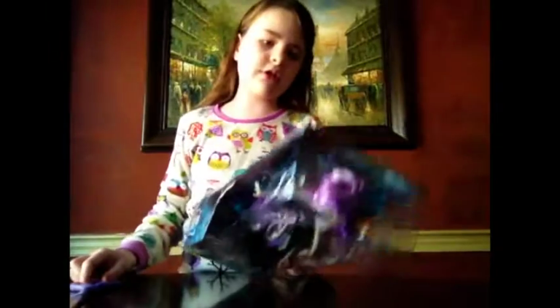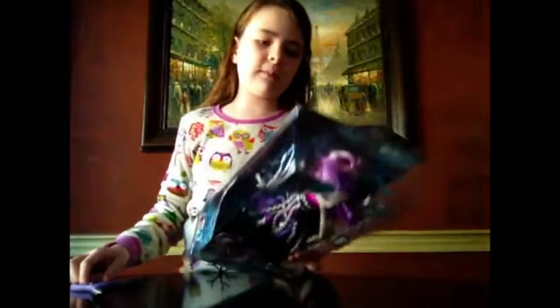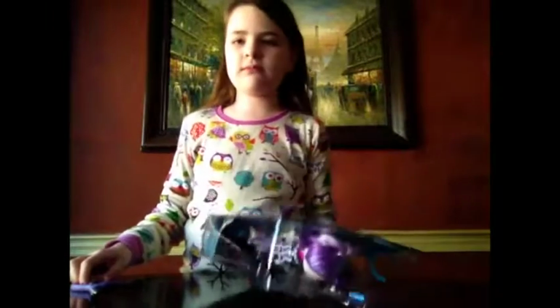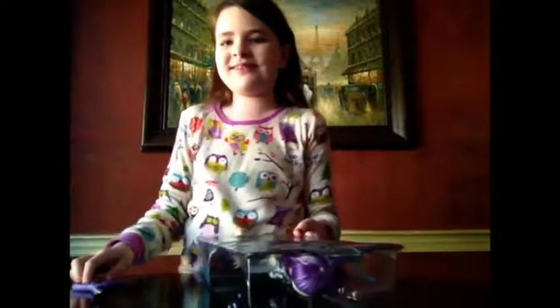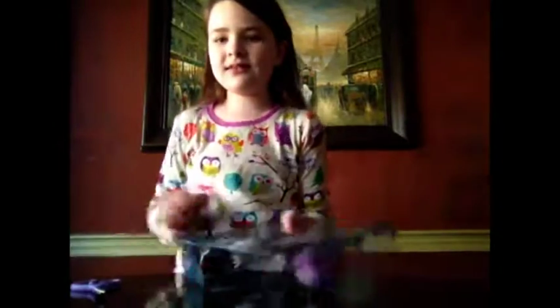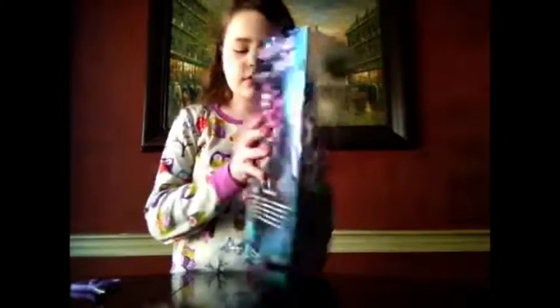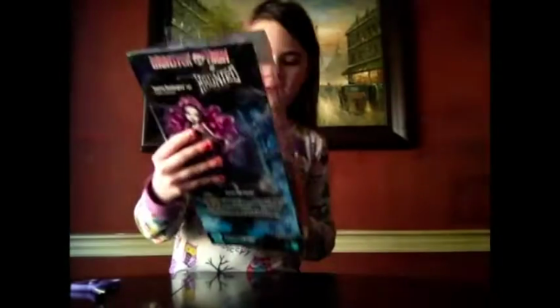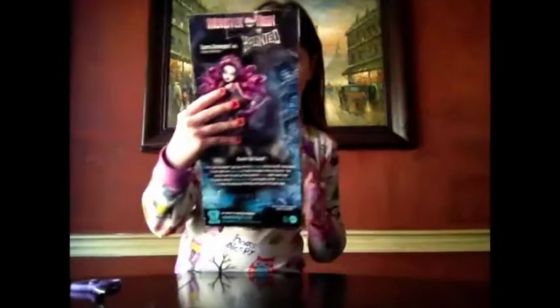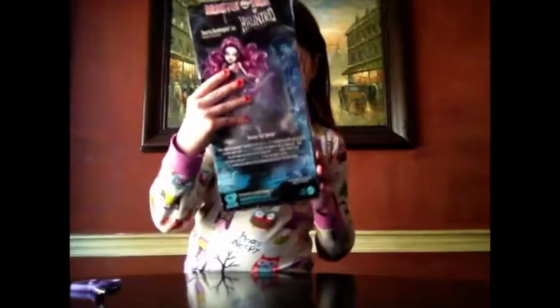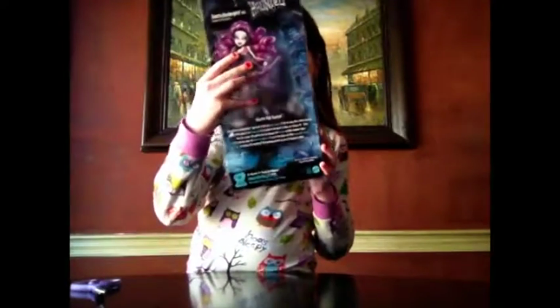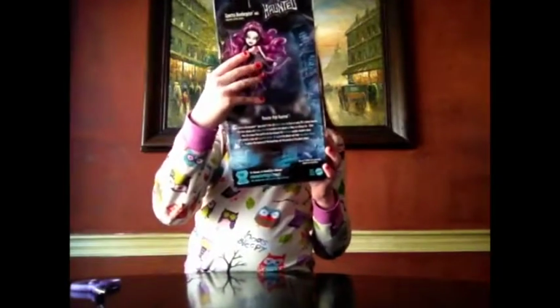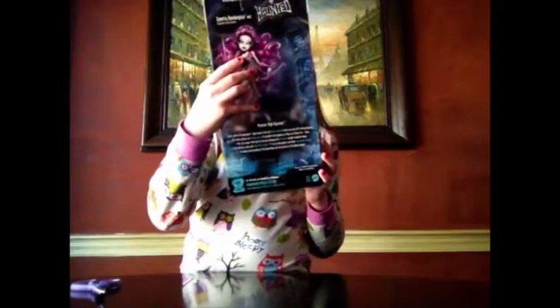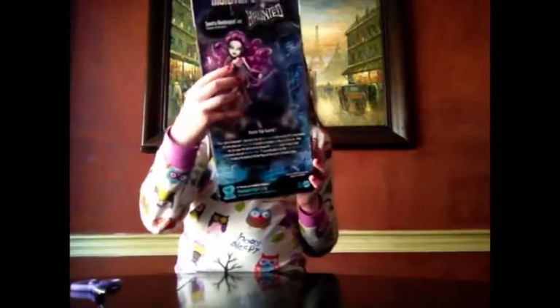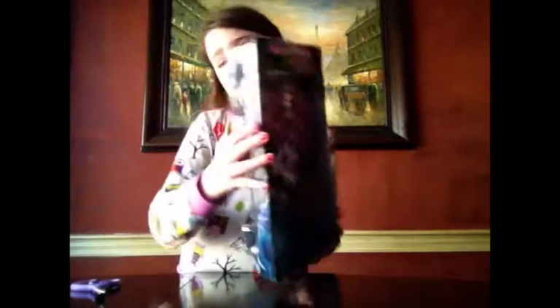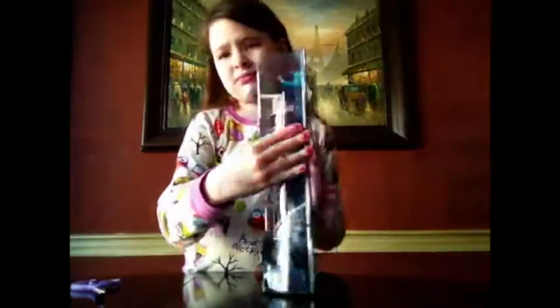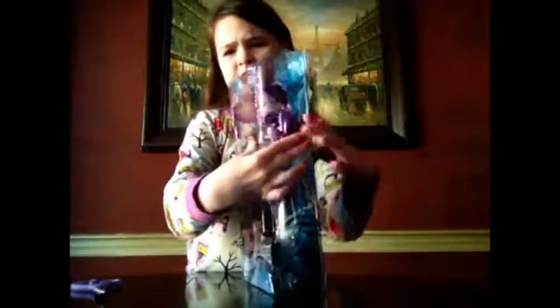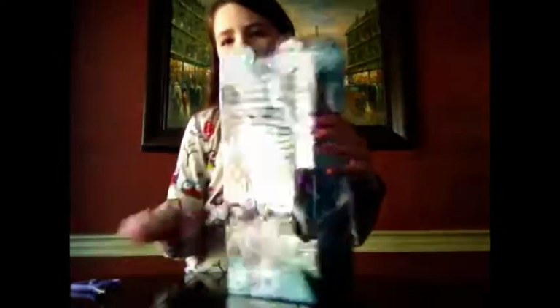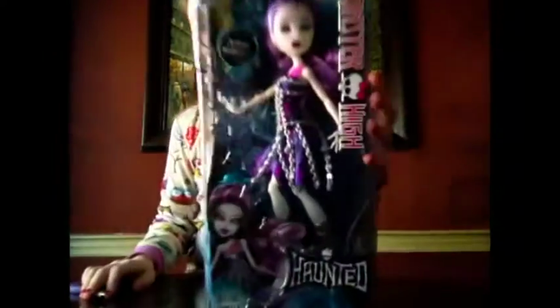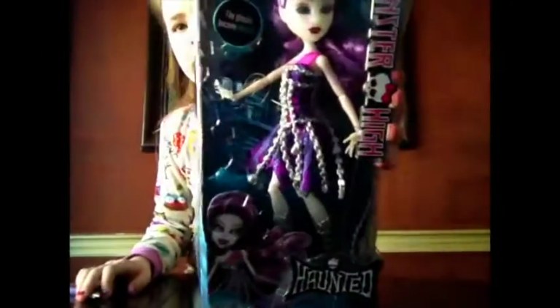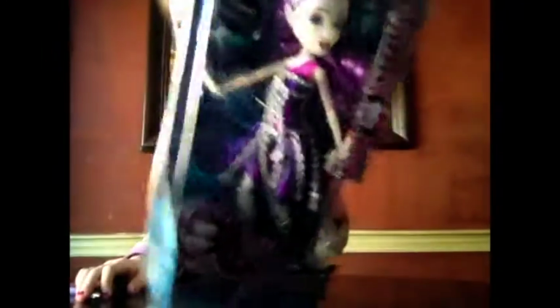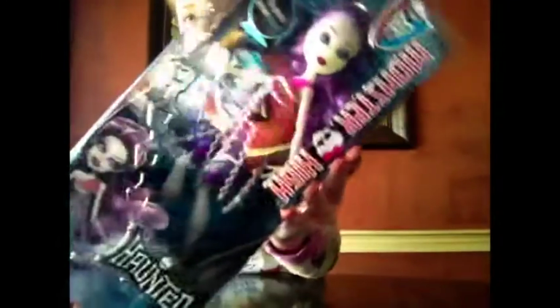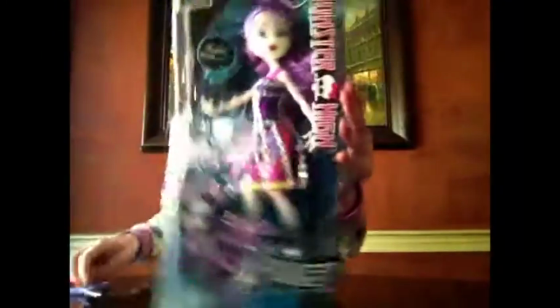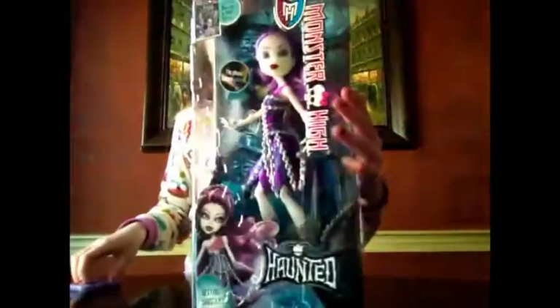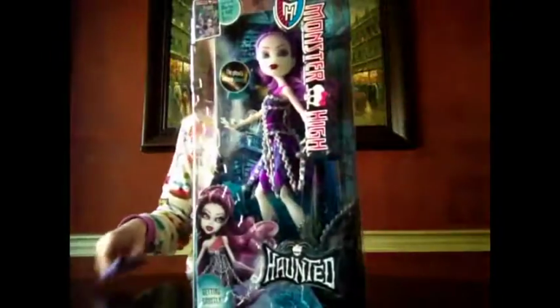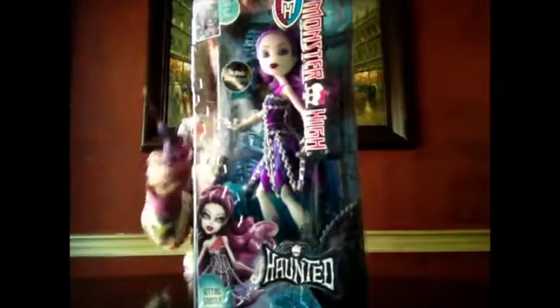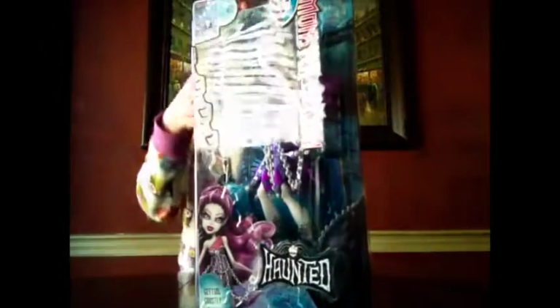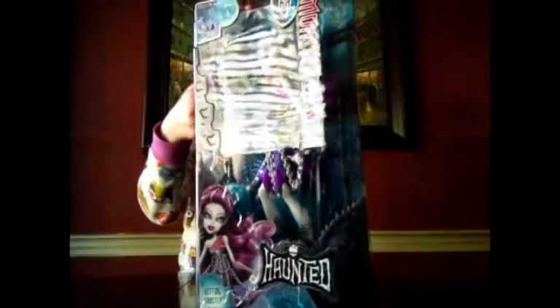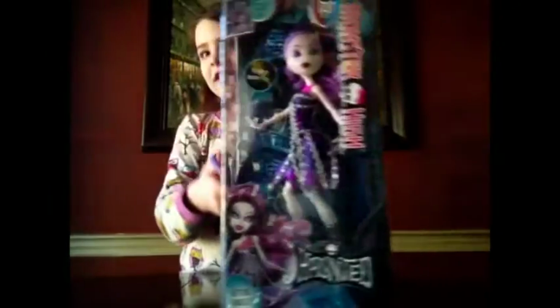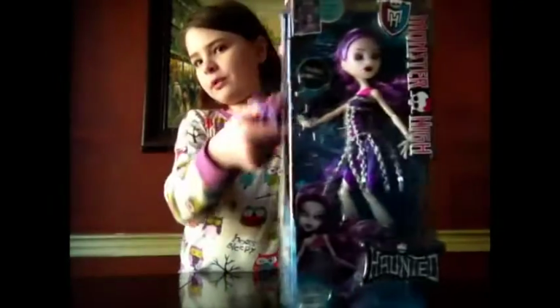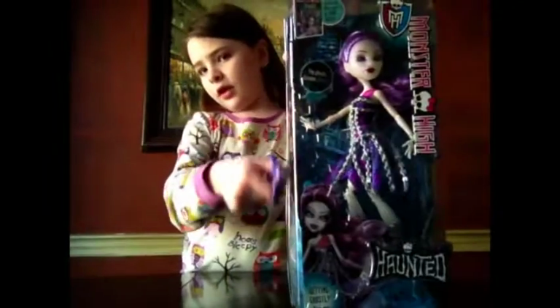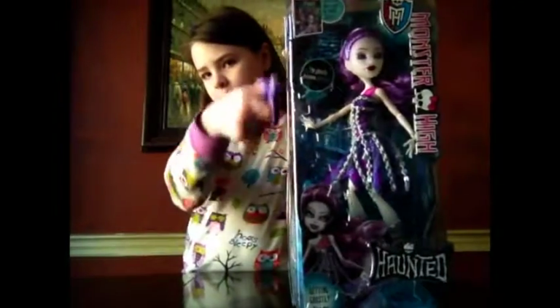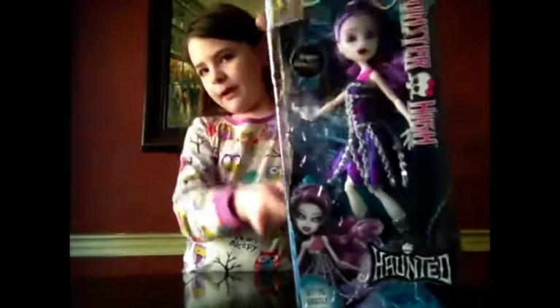It doesn't have a body. These are like the chronic dolls, but seriously, she is so pretty. So let's open this, and I'll be right back.